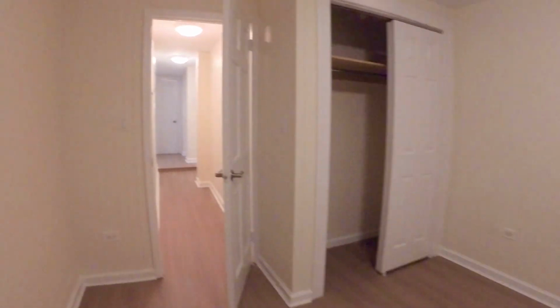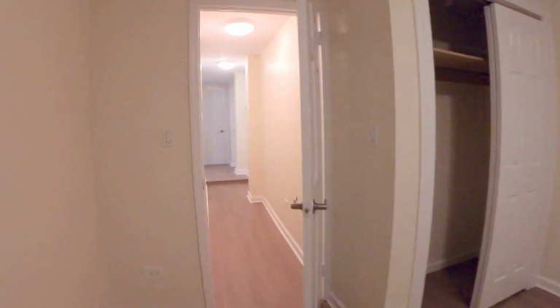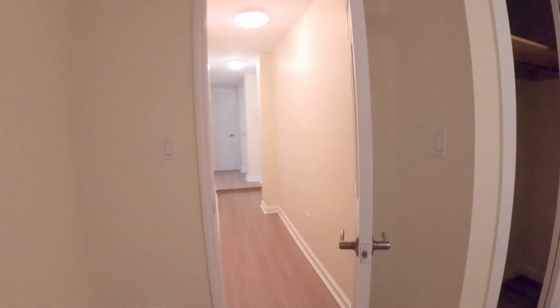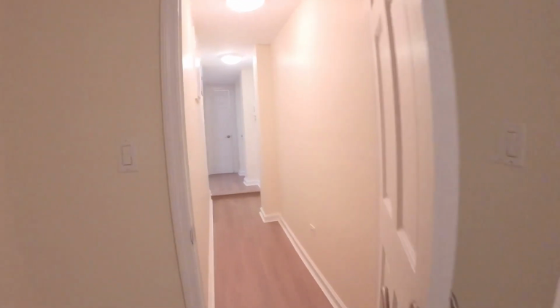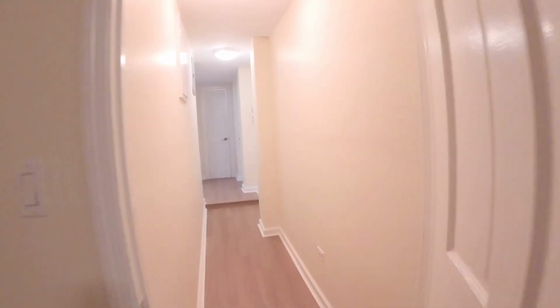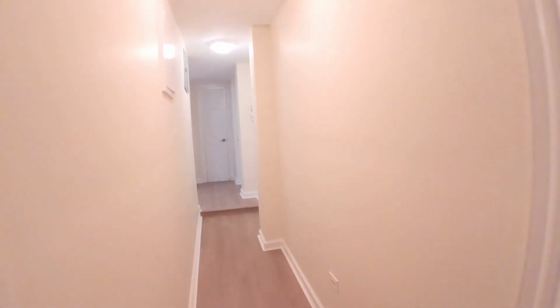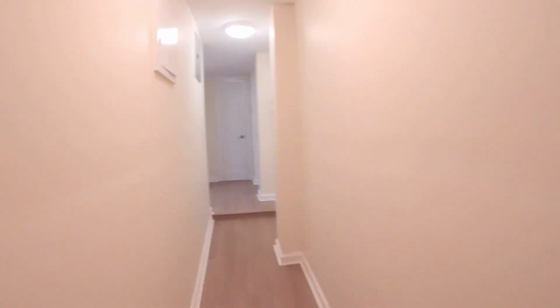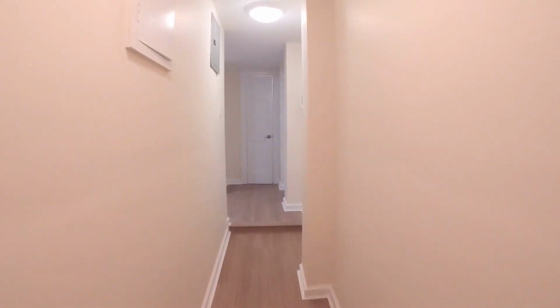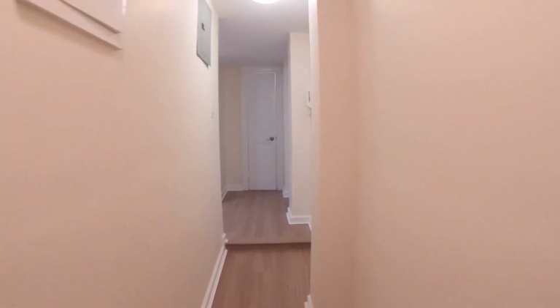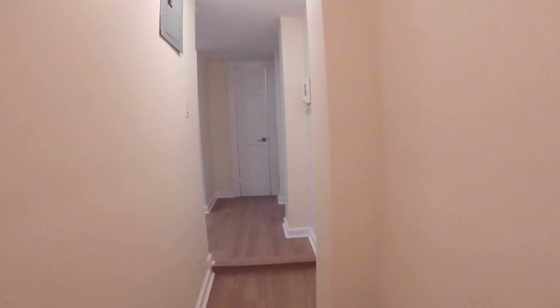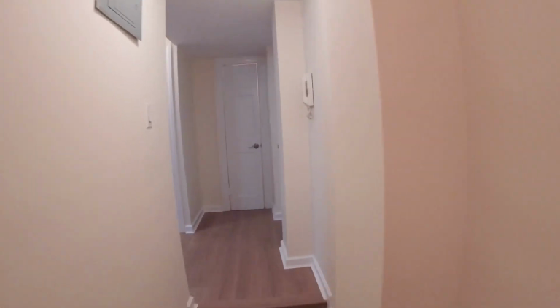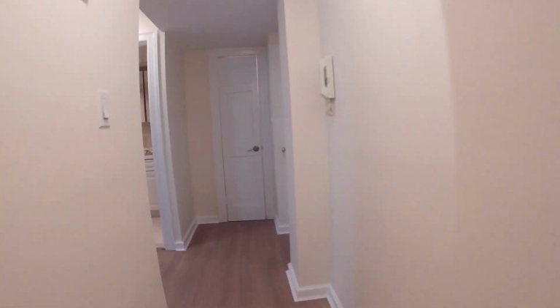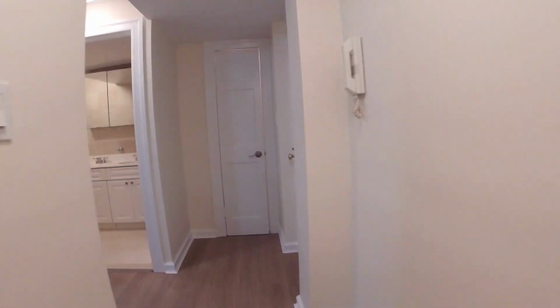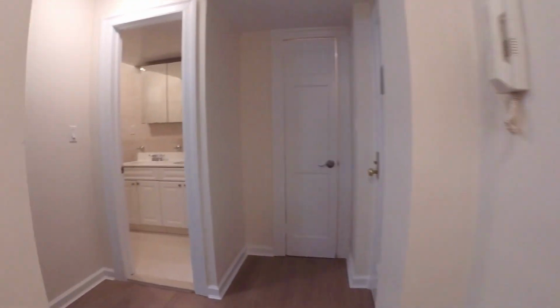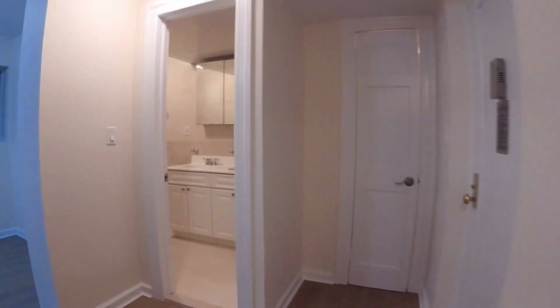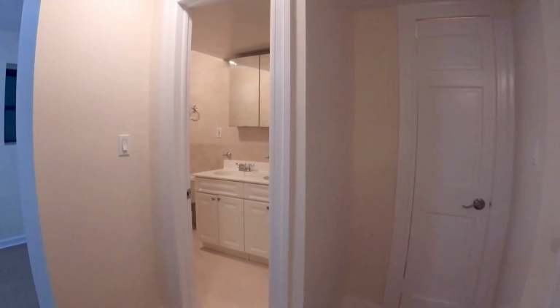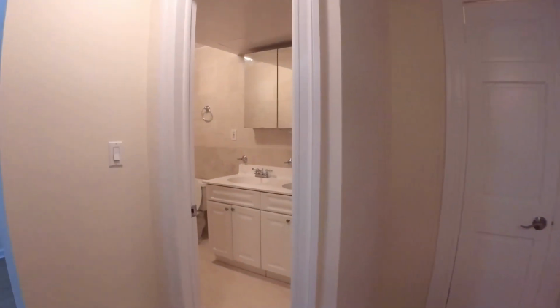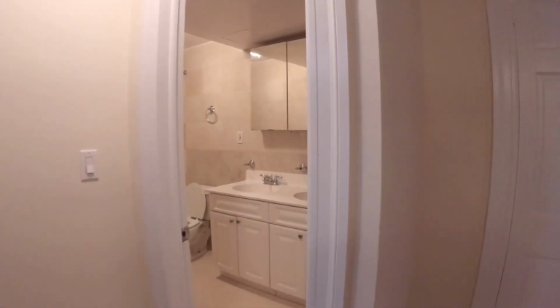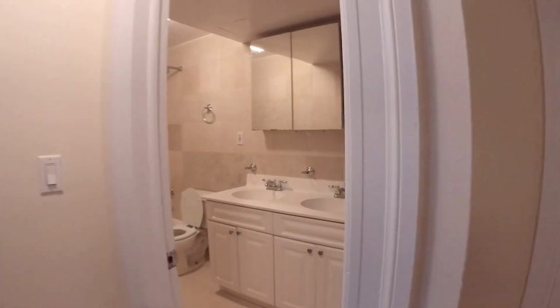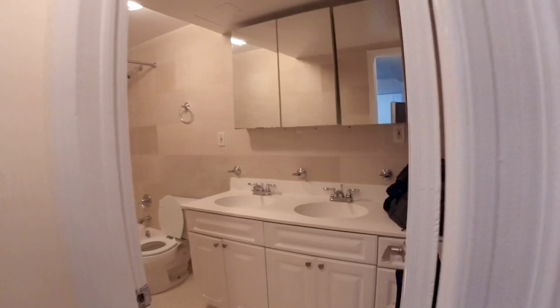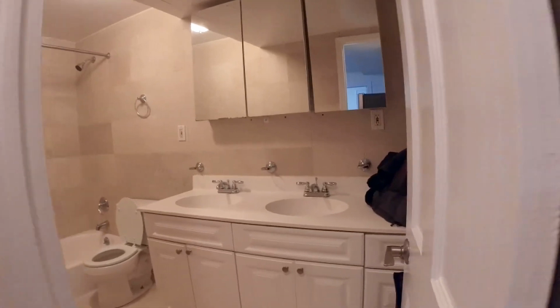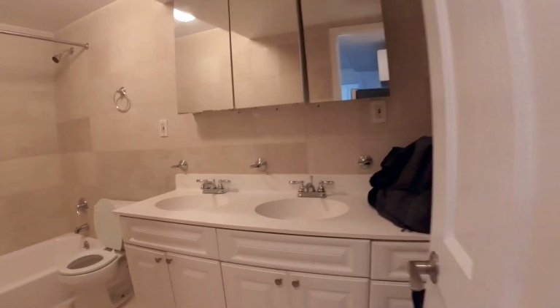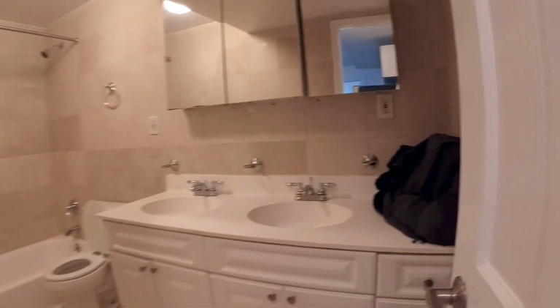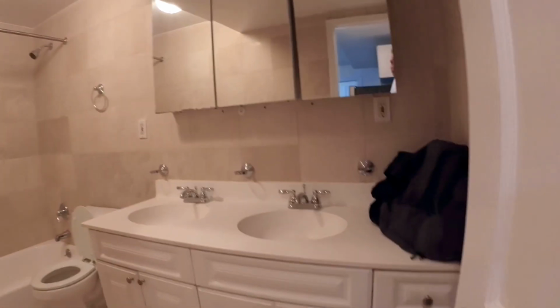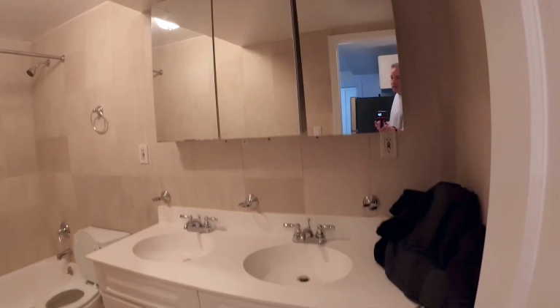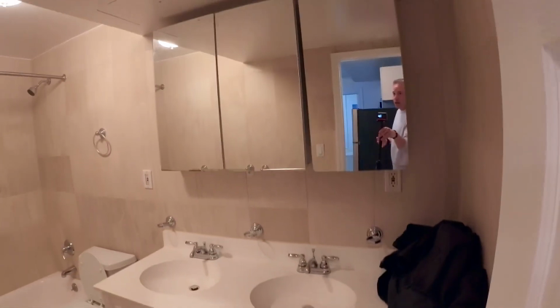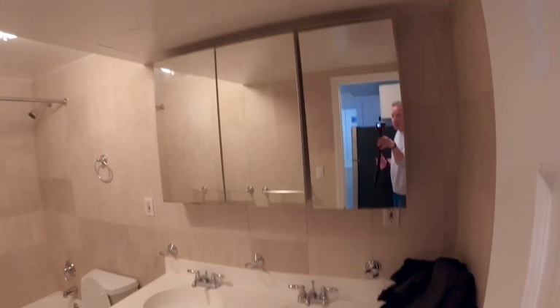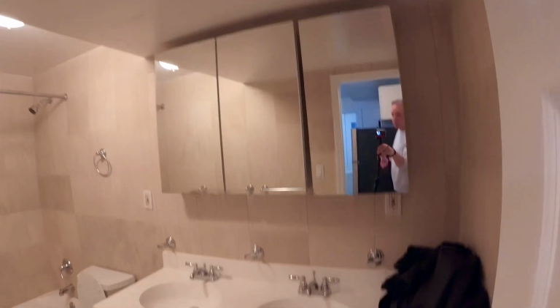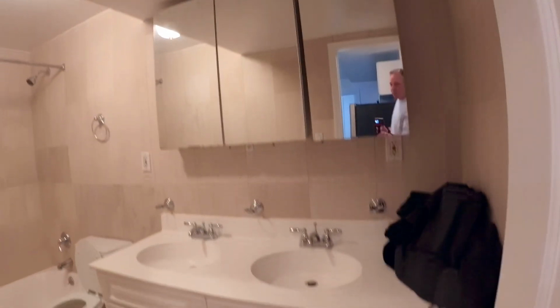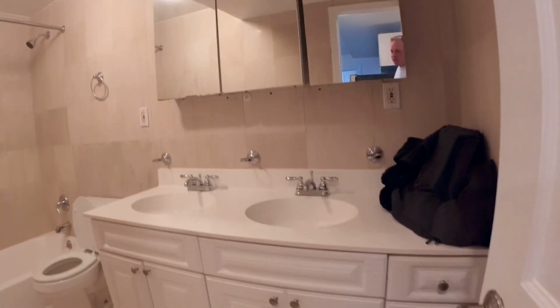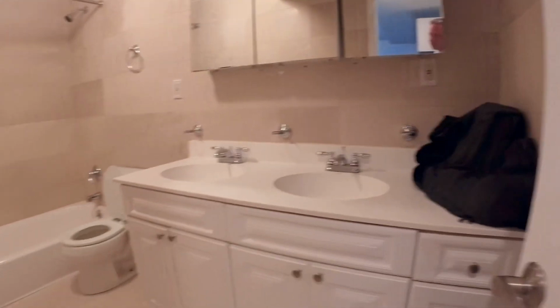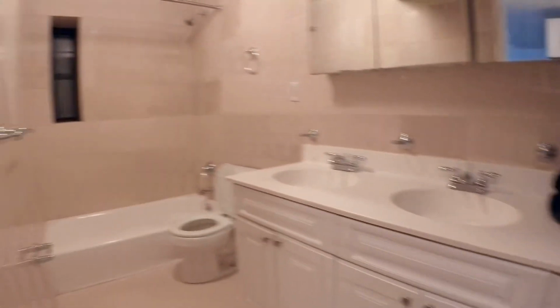You've got the closet here, overhead lighting. Check out these brand new floors — they were just put in, everything is all new. Now you've got the bathroom right here in the middle so everyone can share. Double sink, lots of medicine cabinets, vanity.